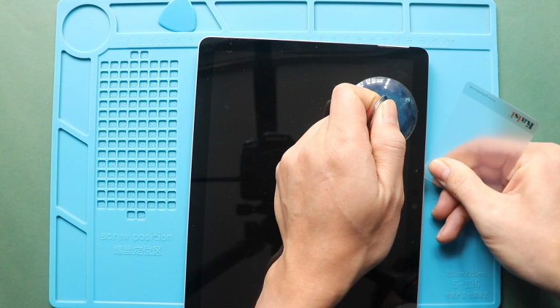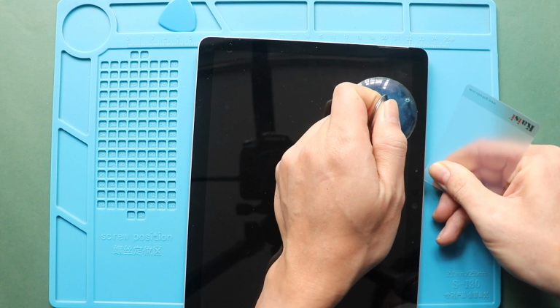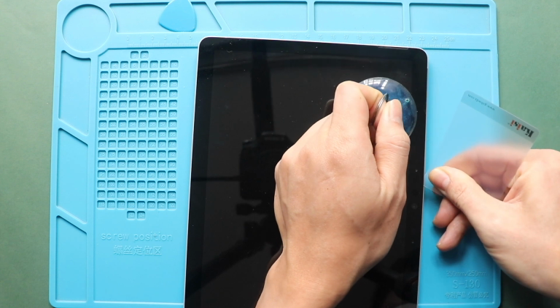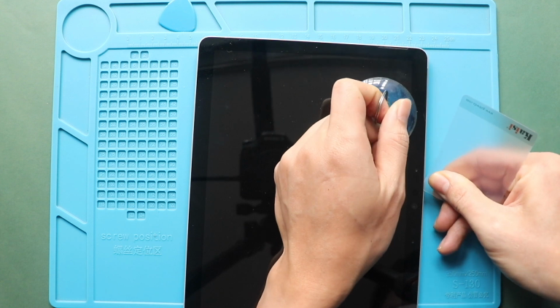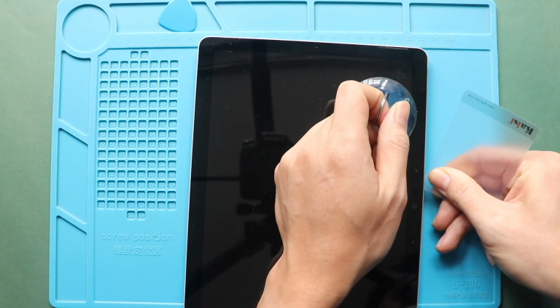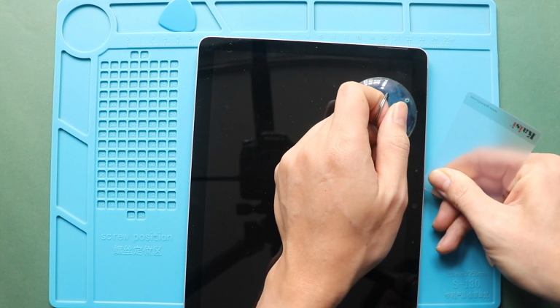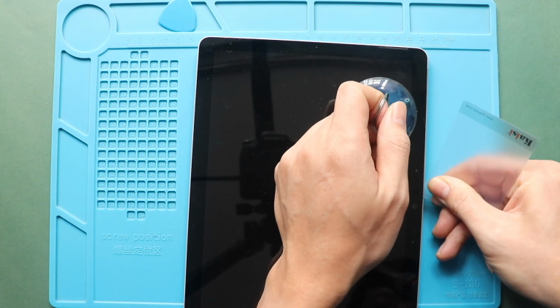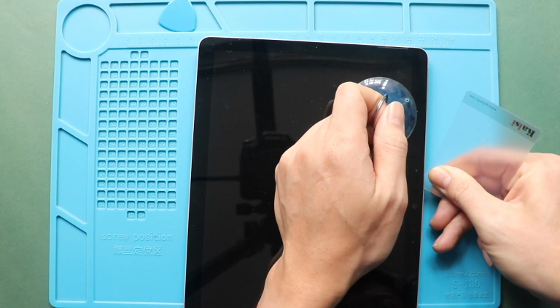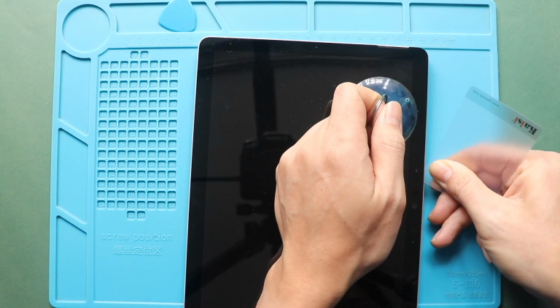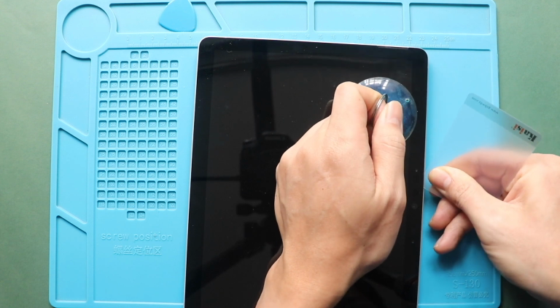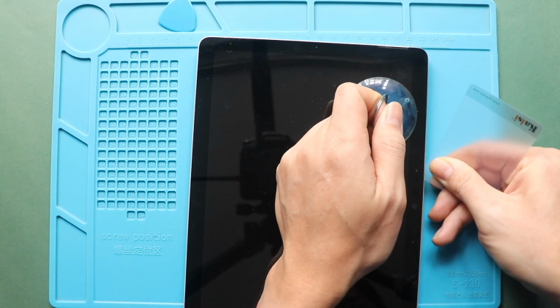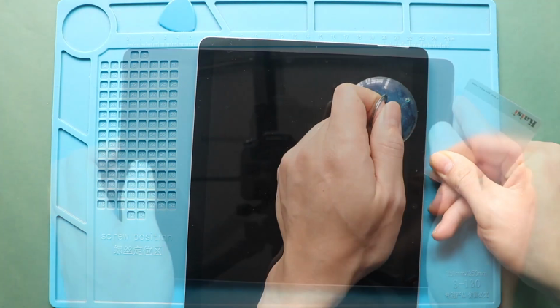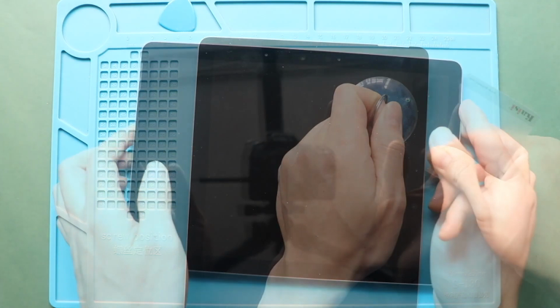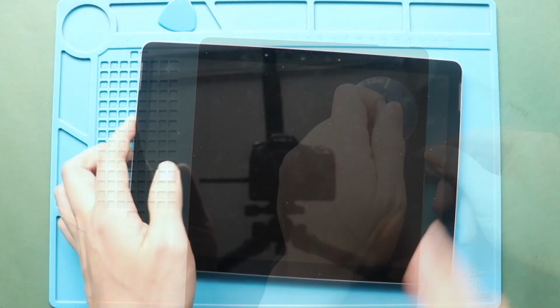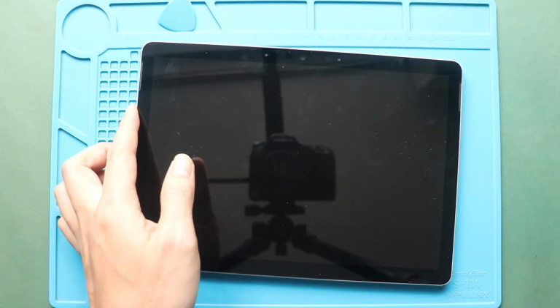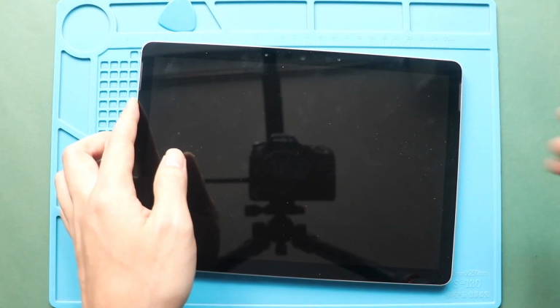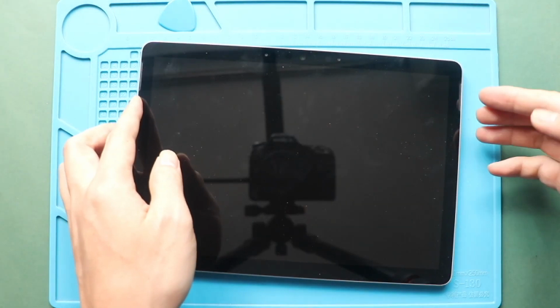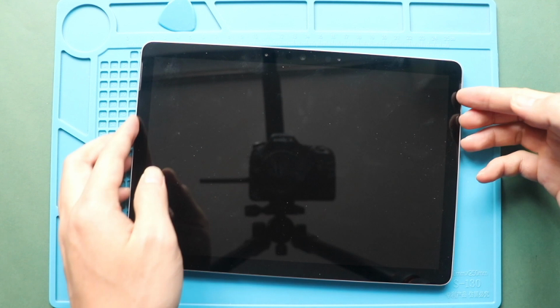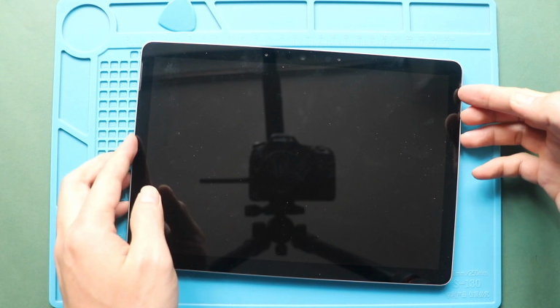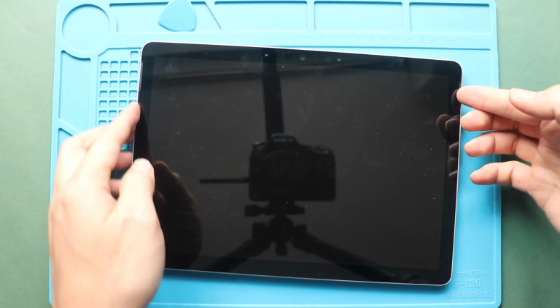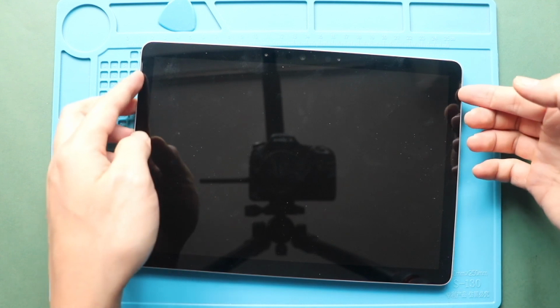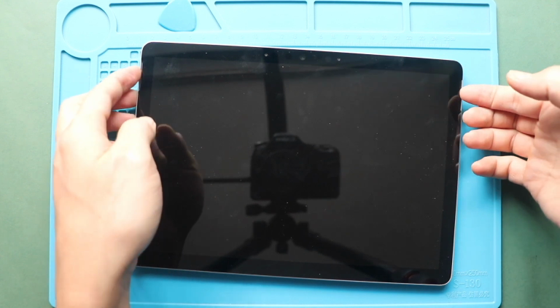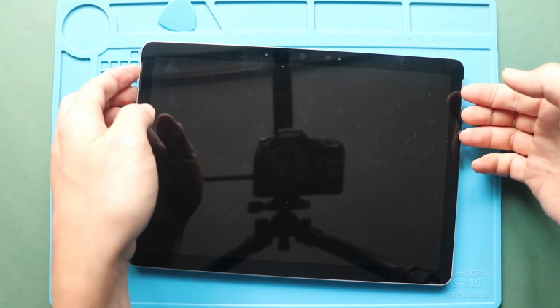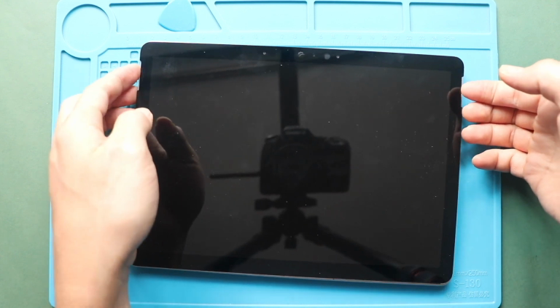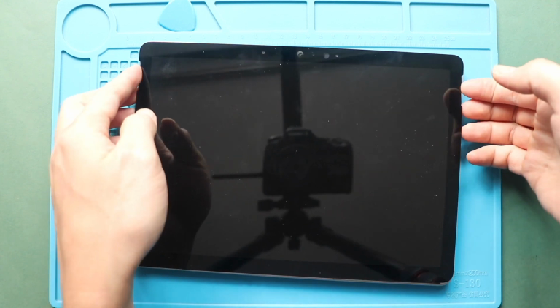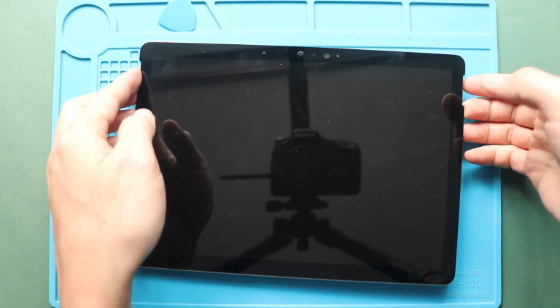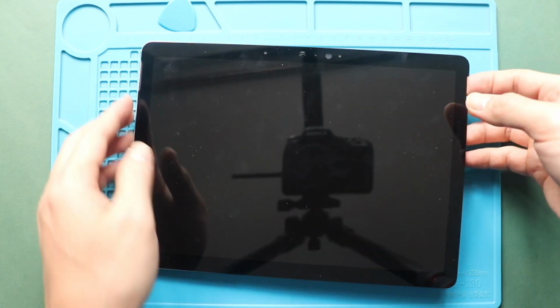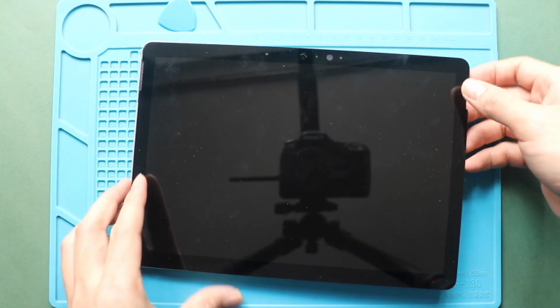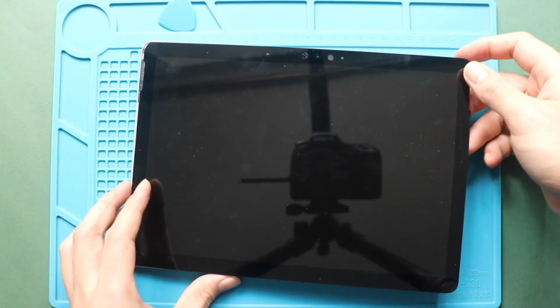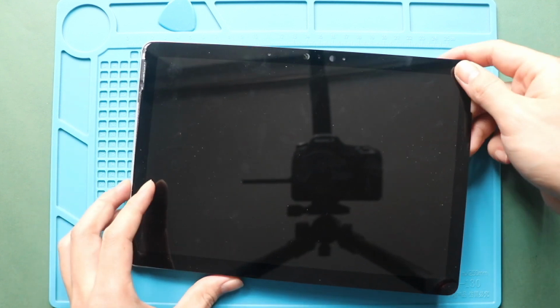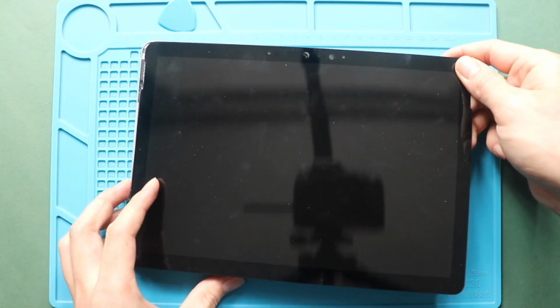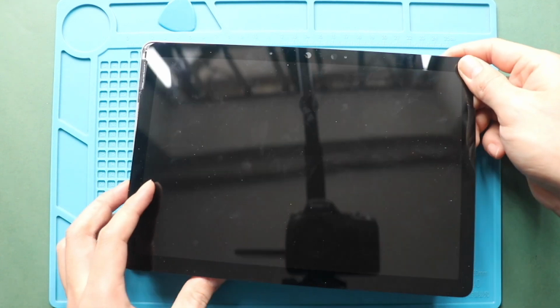Be gentle while pulling — there are flex cables attached to the logic board. Next, gently lift the screen and move it upwards on the table.